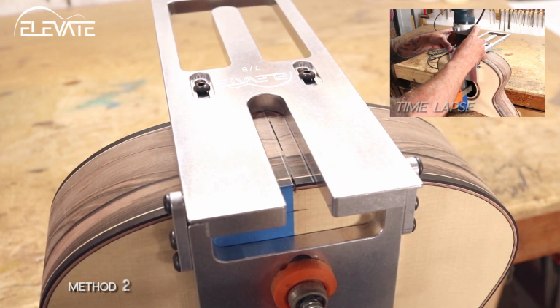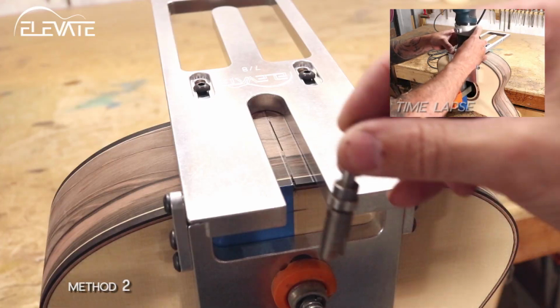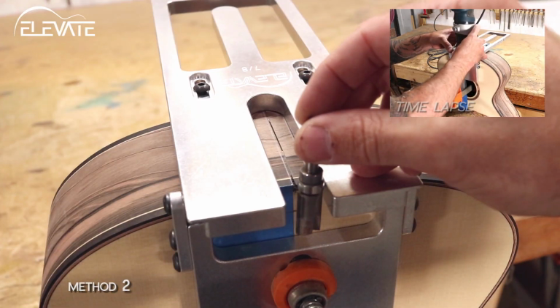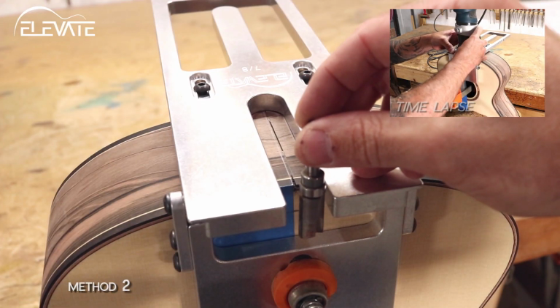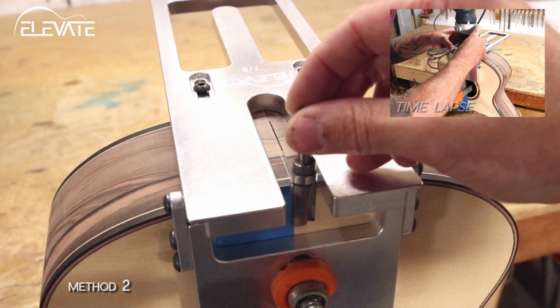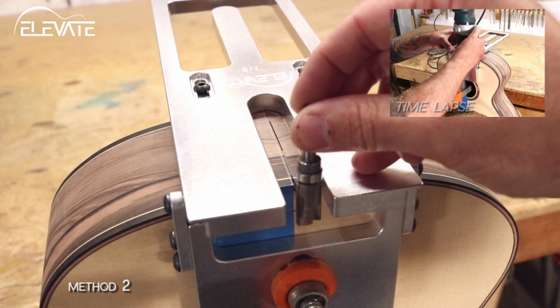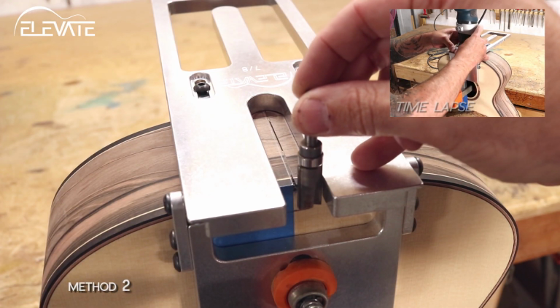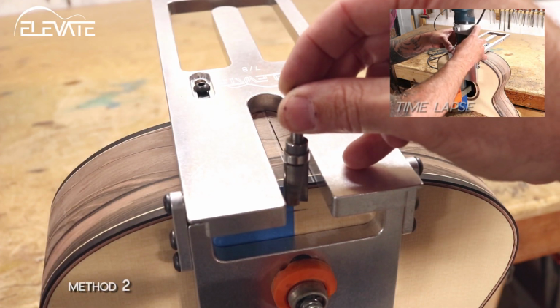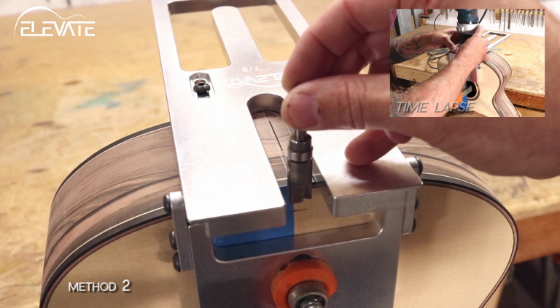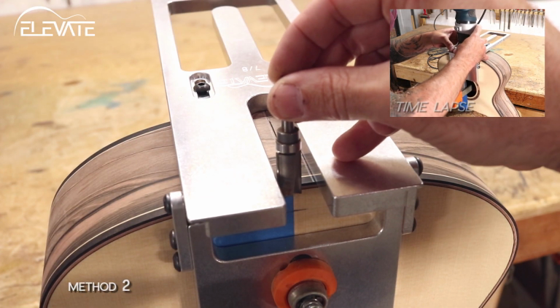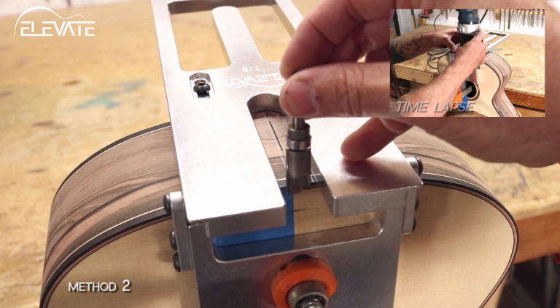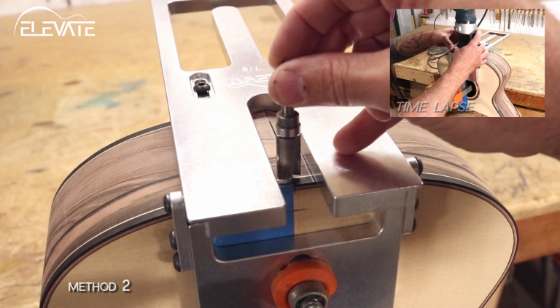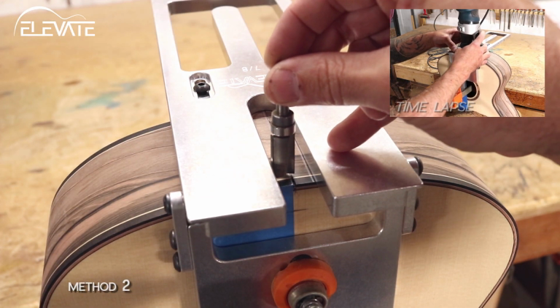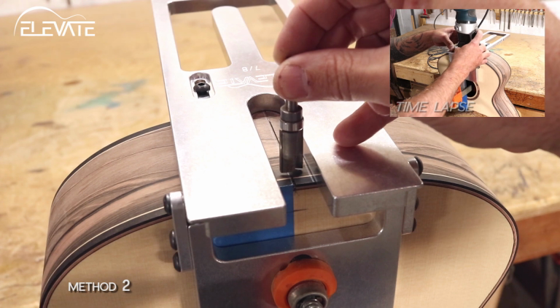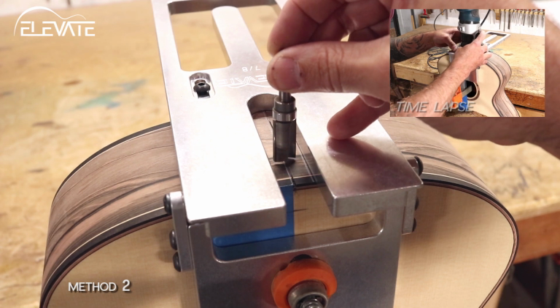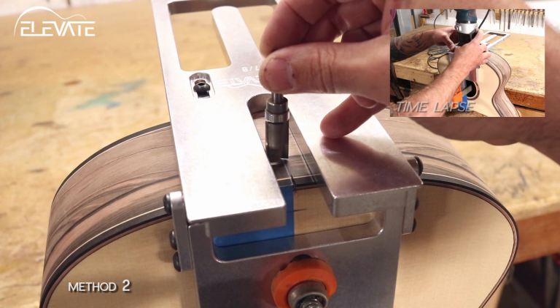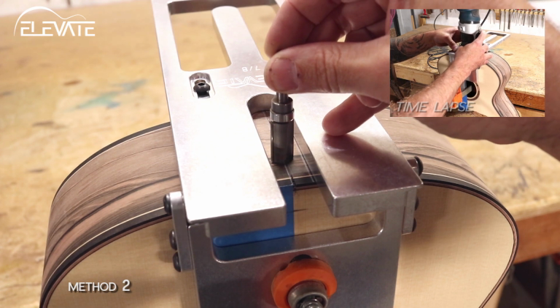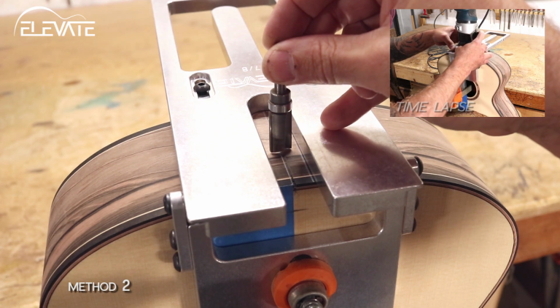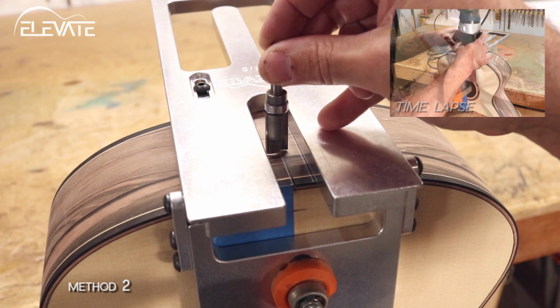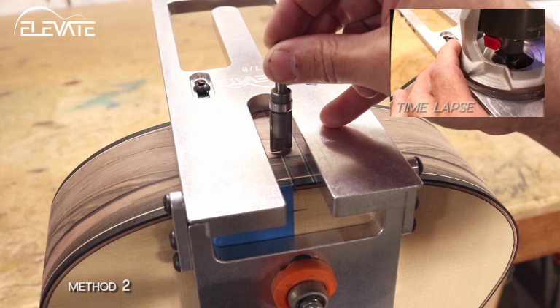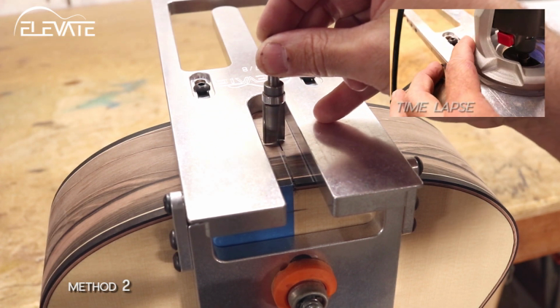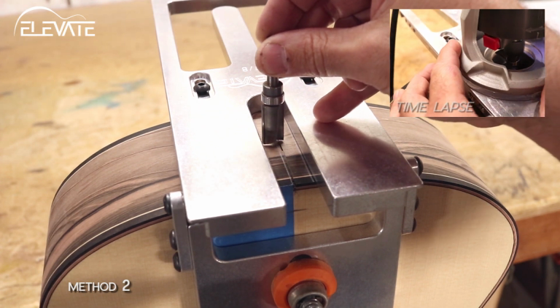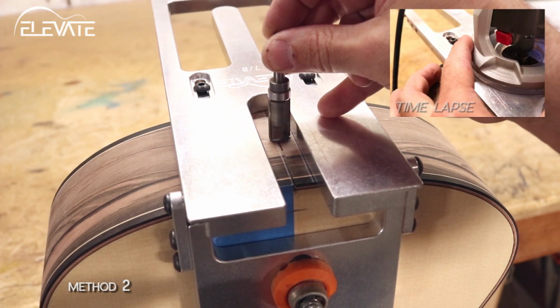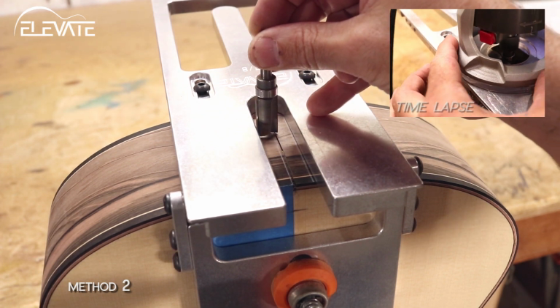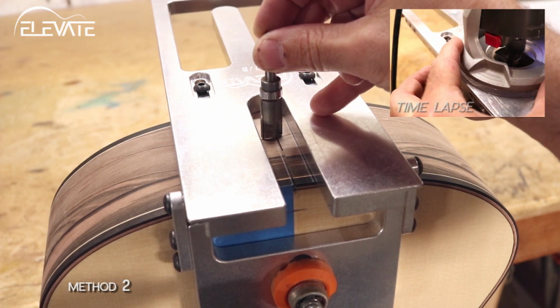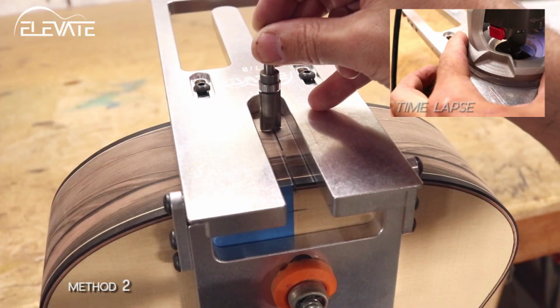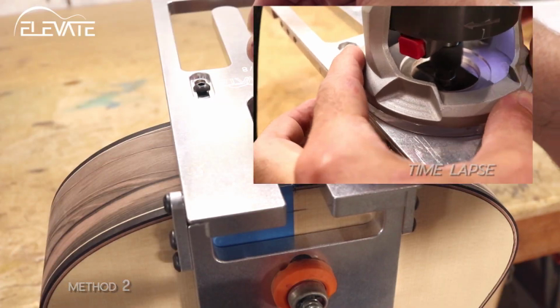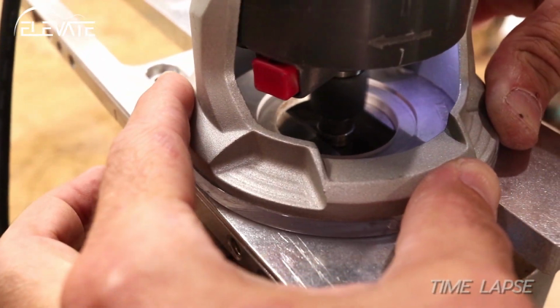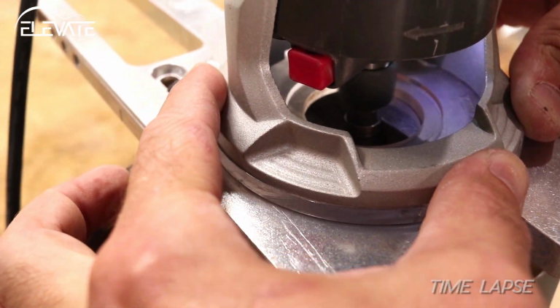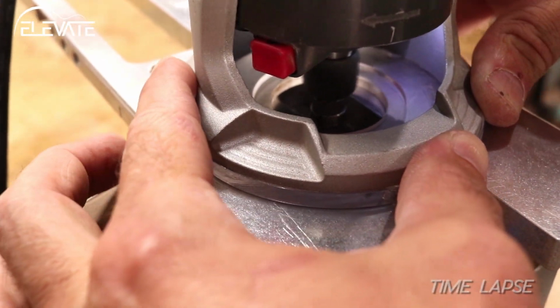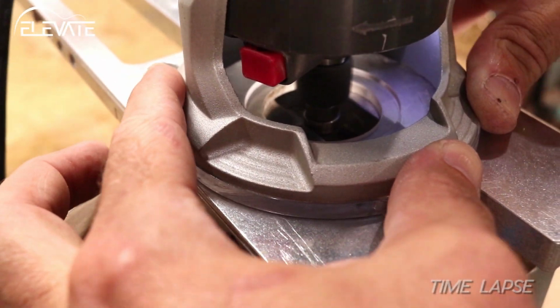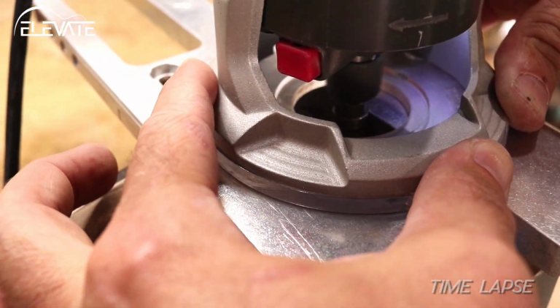The important thing is that the bearing is always in contact with the jig. The second method is to take a full depth cut and take small bites at a time. This is the method I'm using on this instrument.